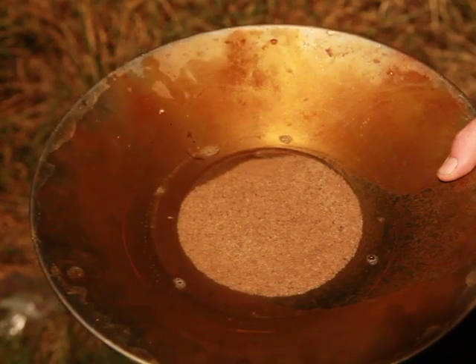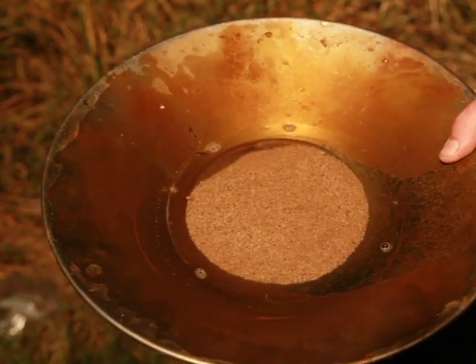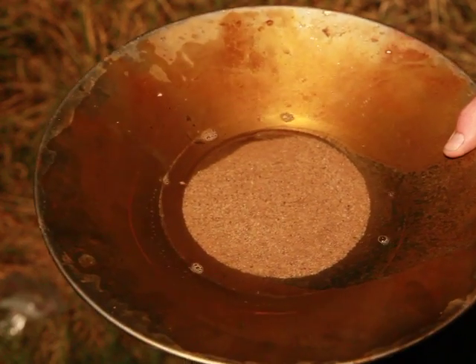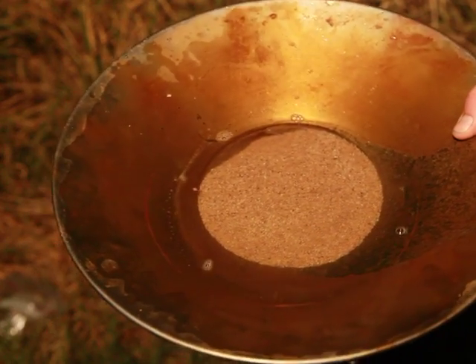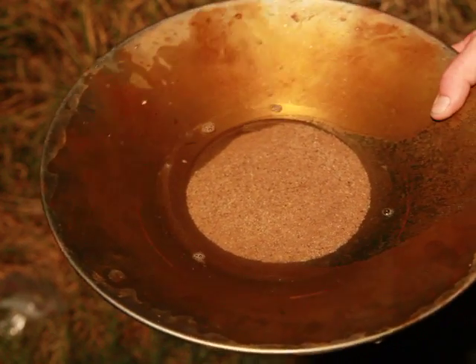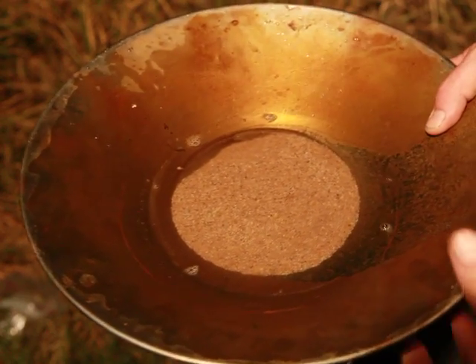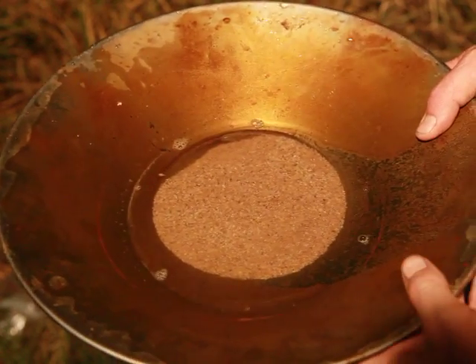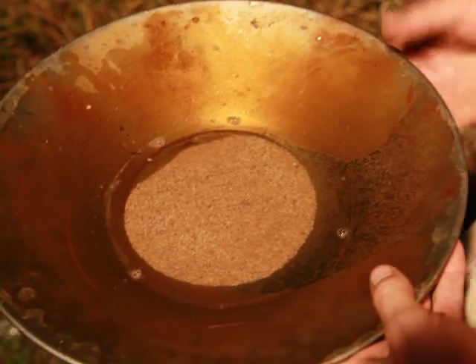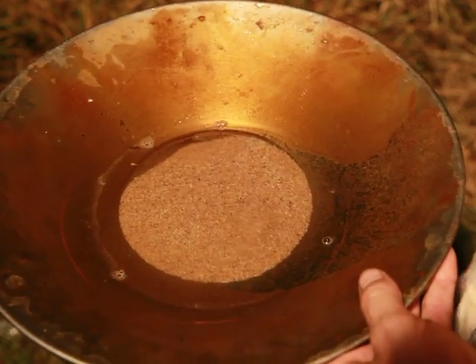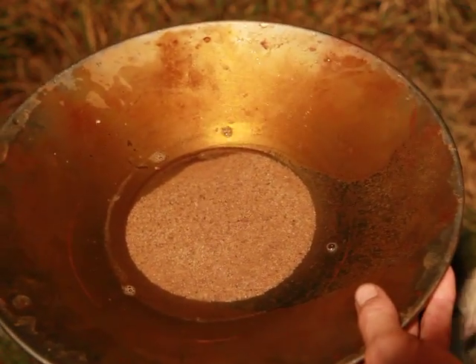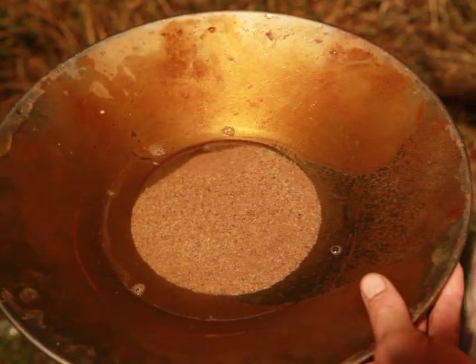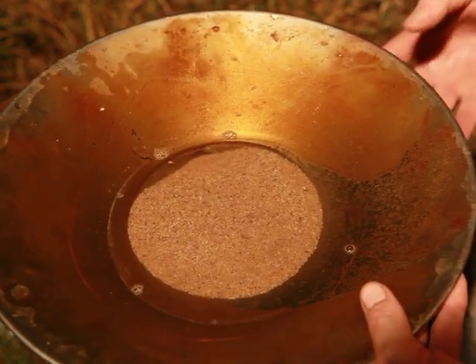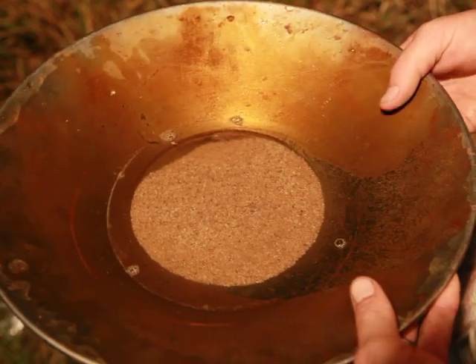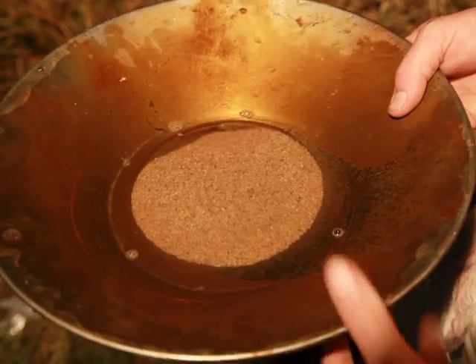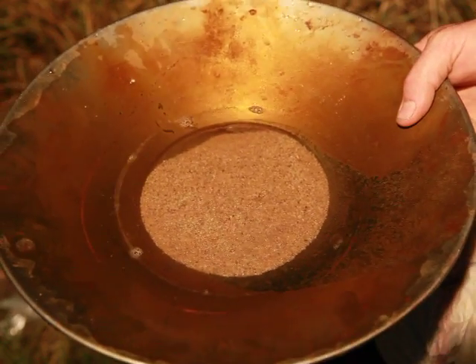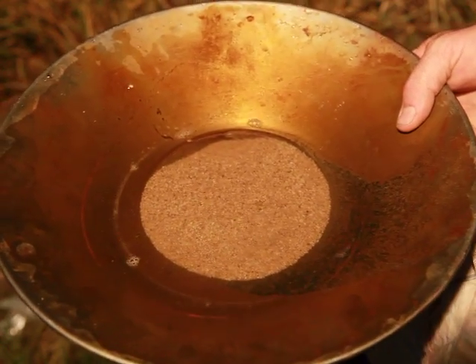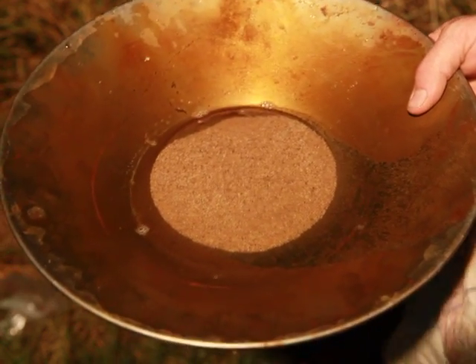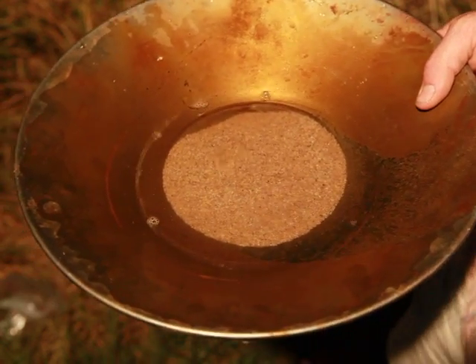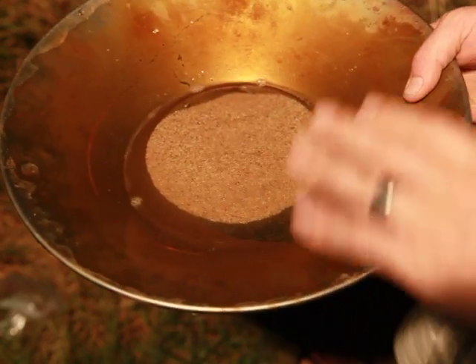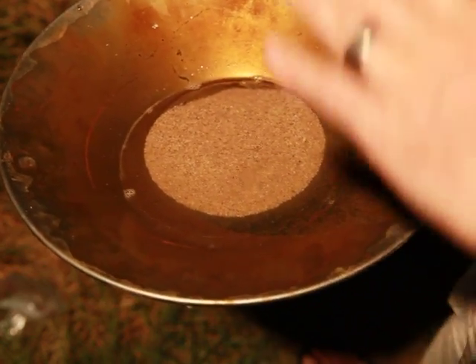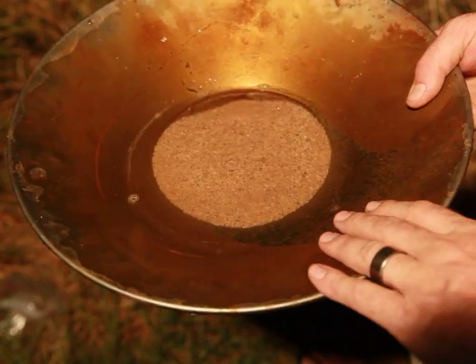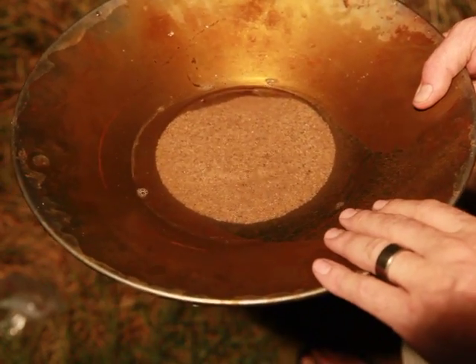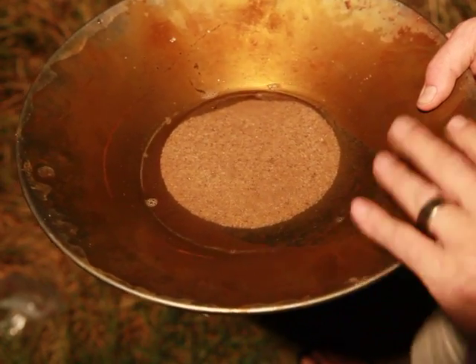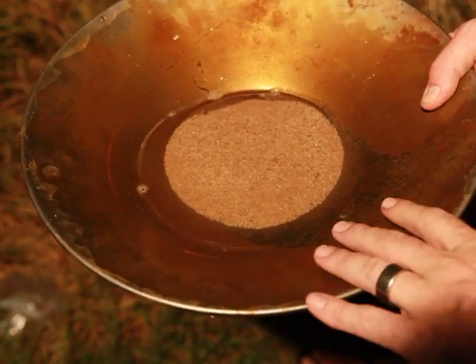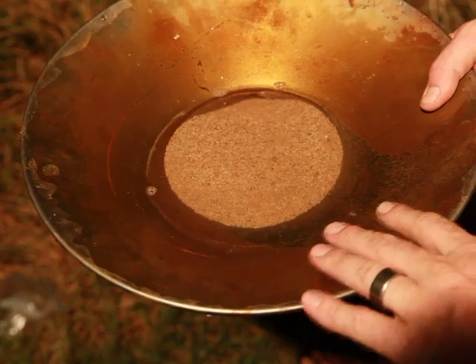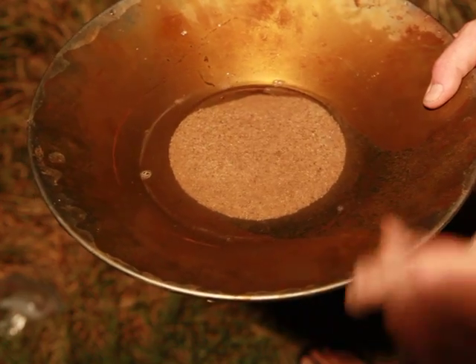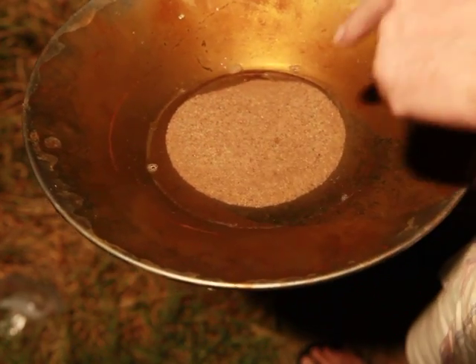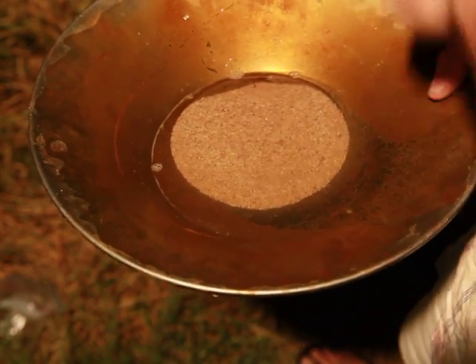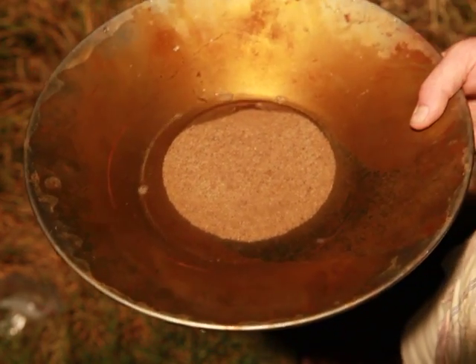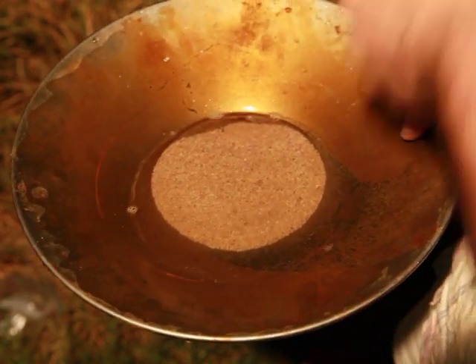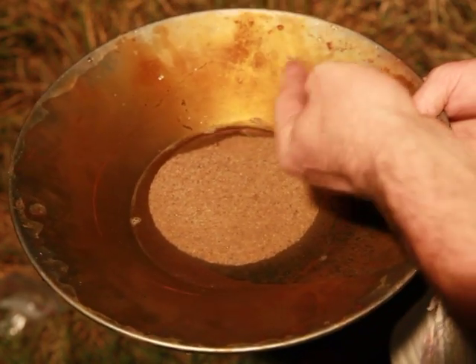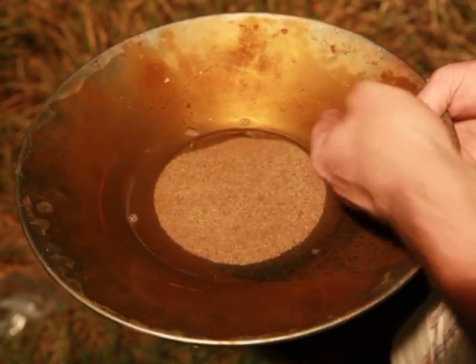This is our sample that we've removed the magnetite. I'm going to do one last pan, but I want to reiterate everything we've gone through. The pan is clean, no oils. The water has two drops of soap in it in the bucket.